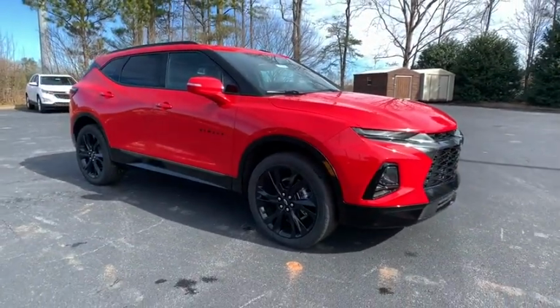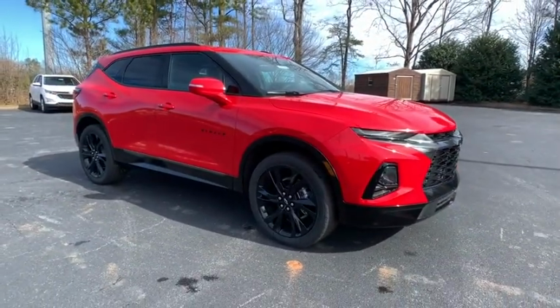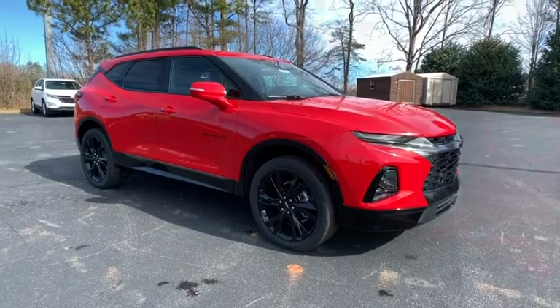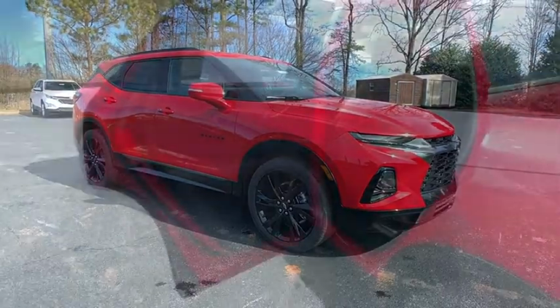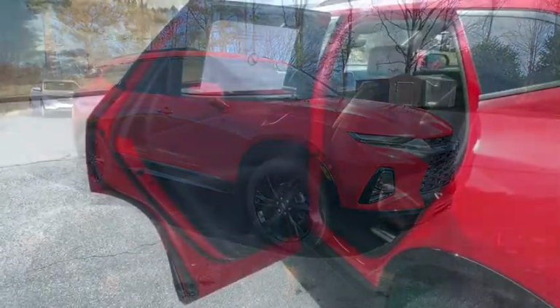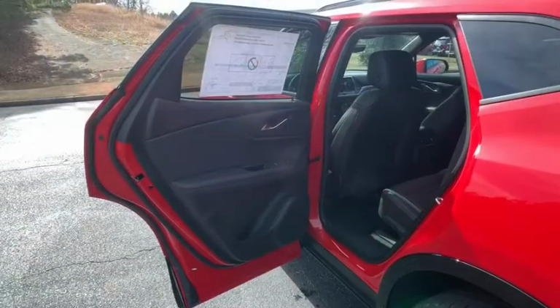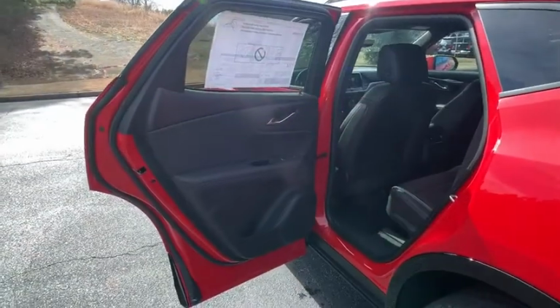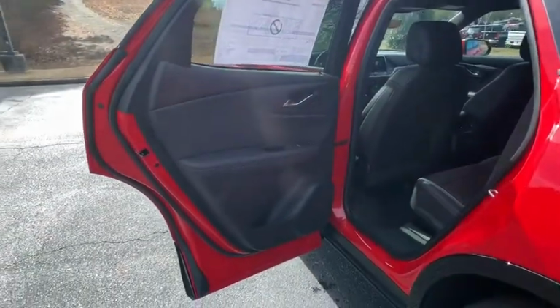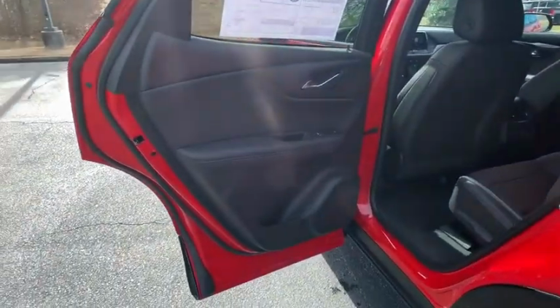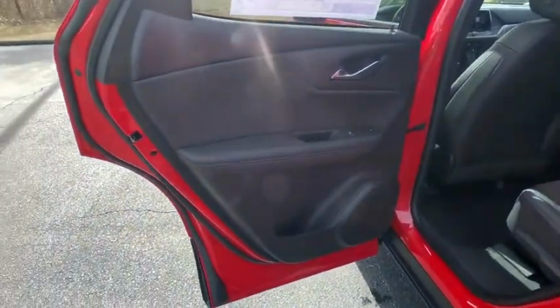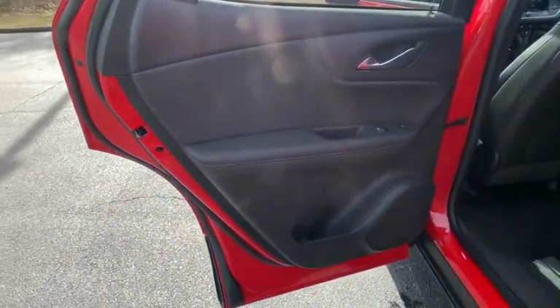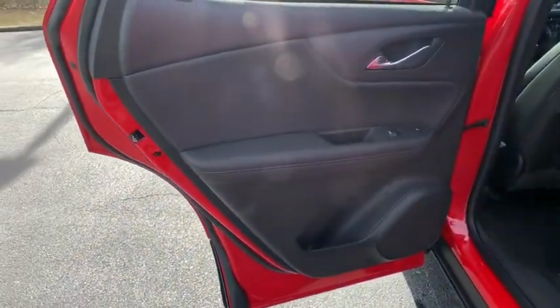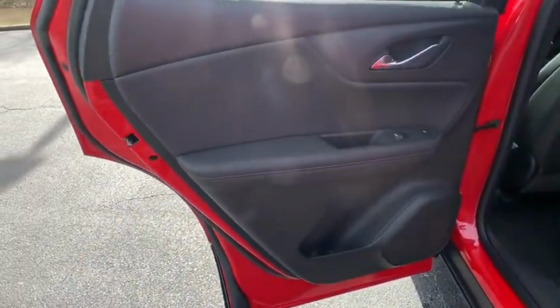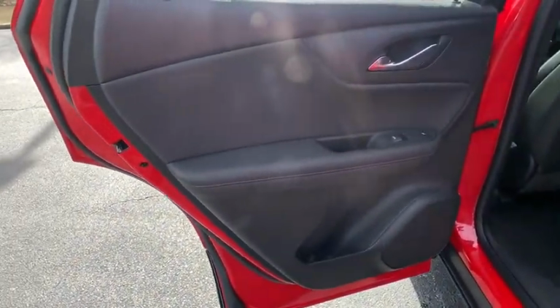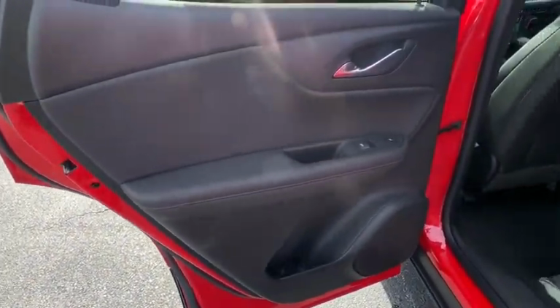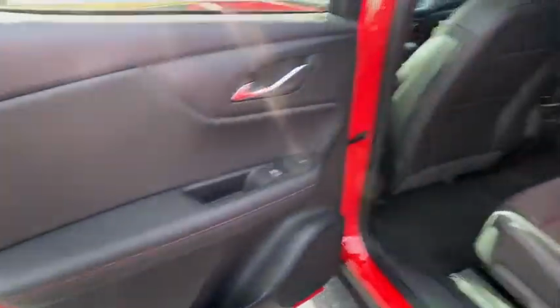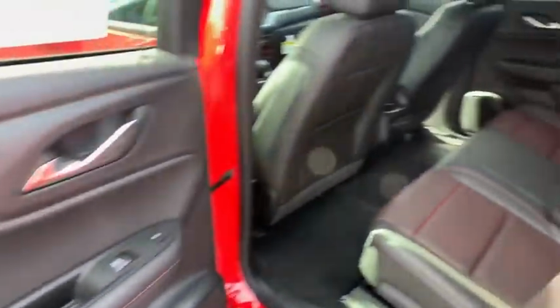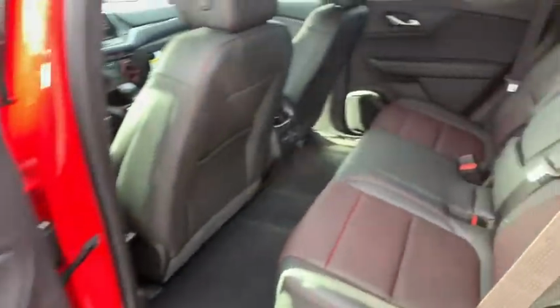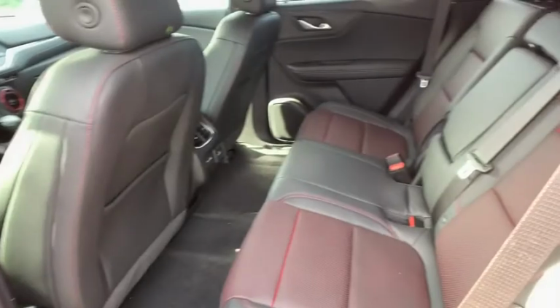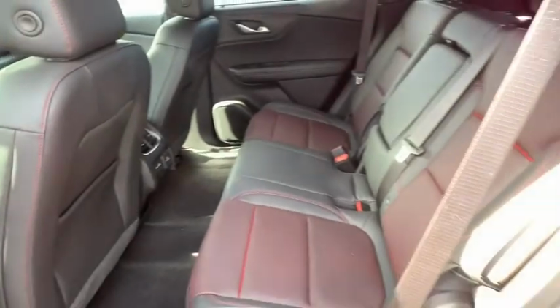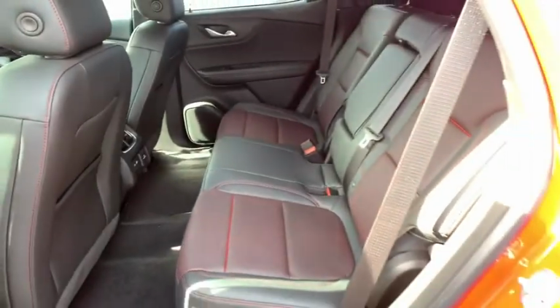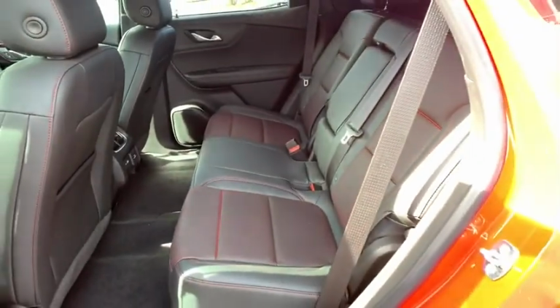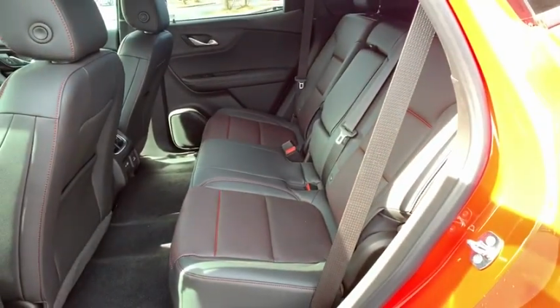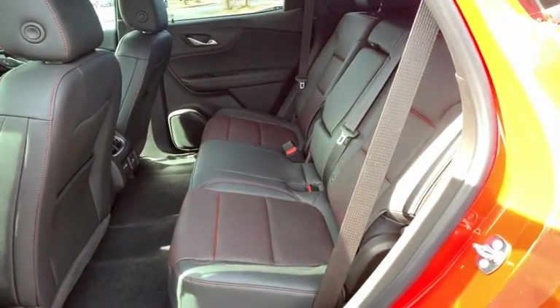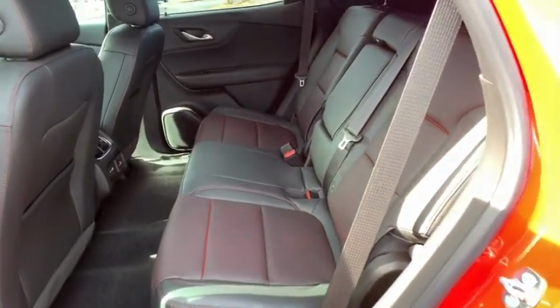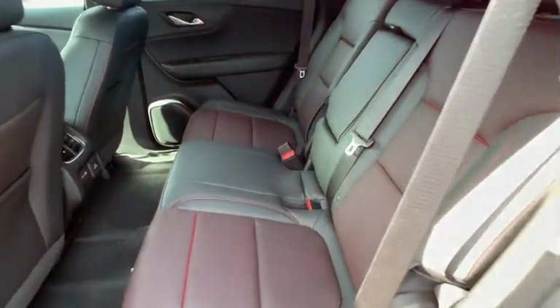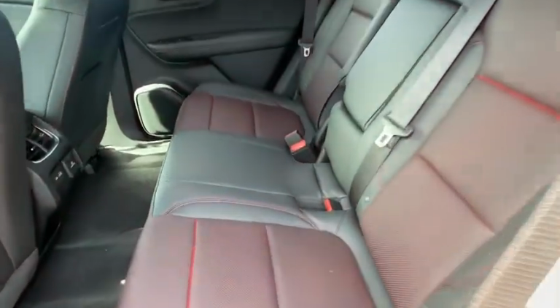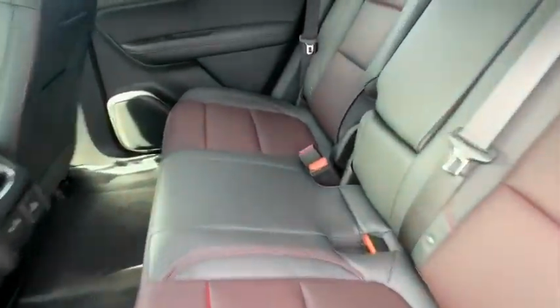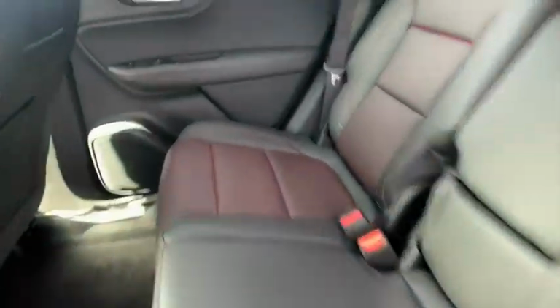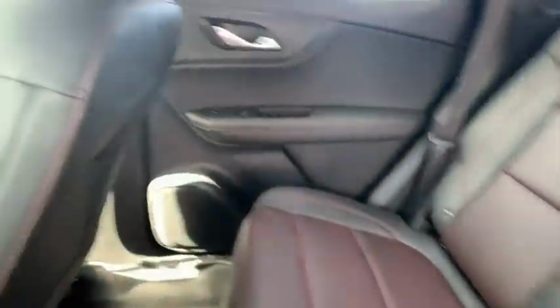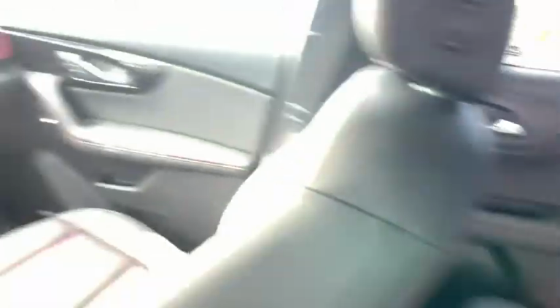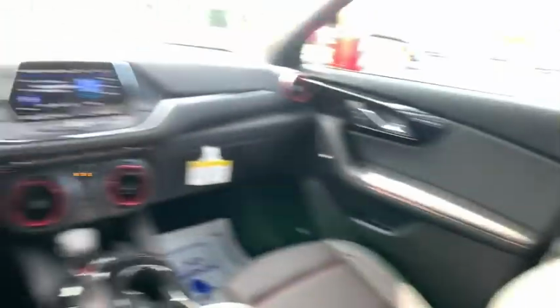Leather-wrapped steering wheel, Bluetooth, adjustable steering wheel, cruise control, keyless start, floor mats, four-wheel disc brakes, auto-dimming rear-view mirror, aluminum wheels.